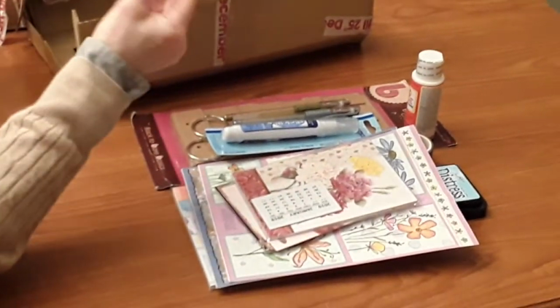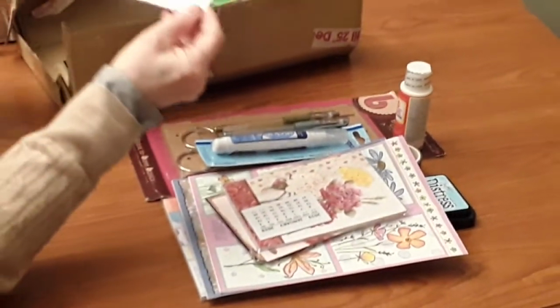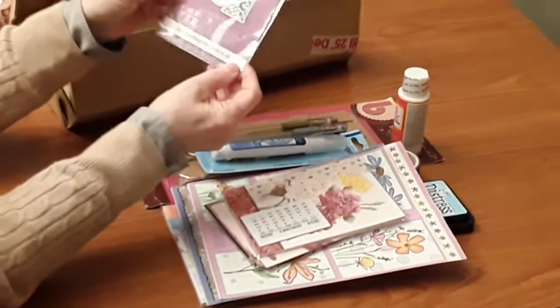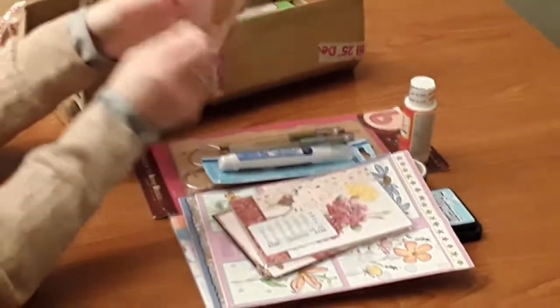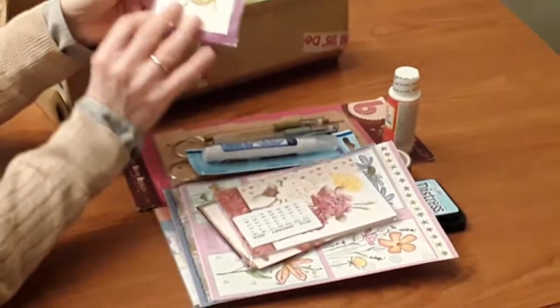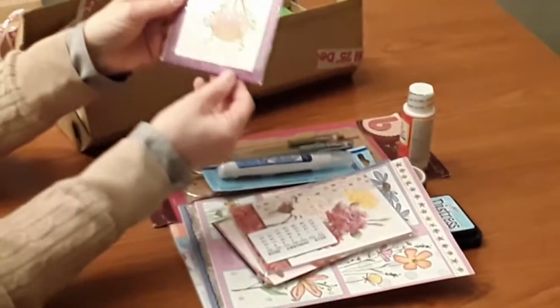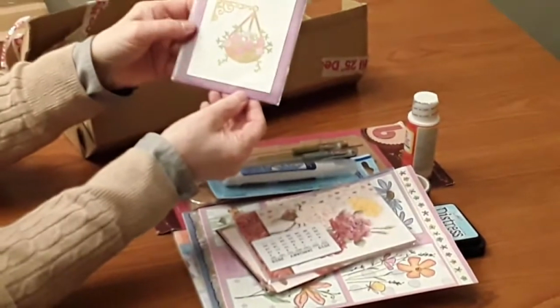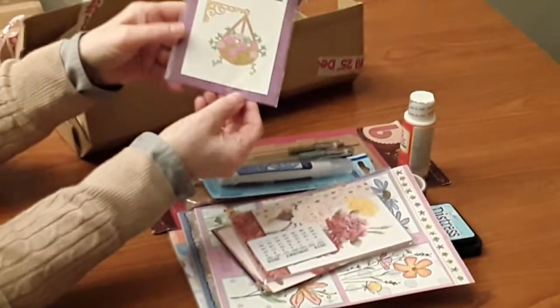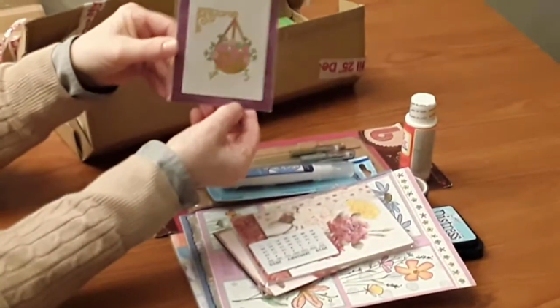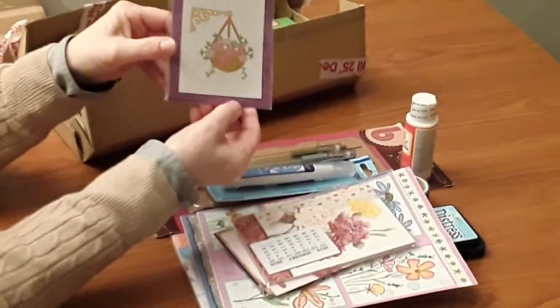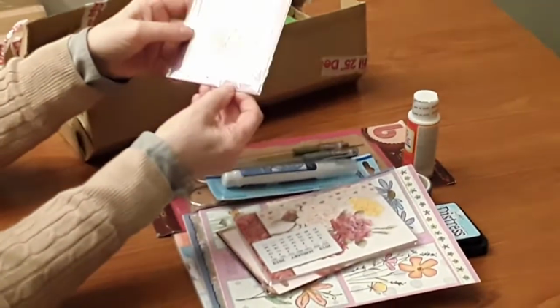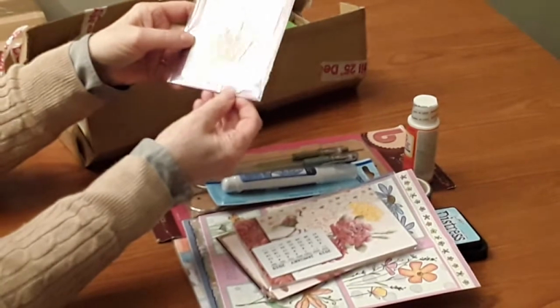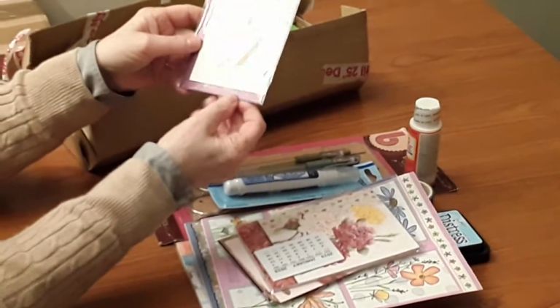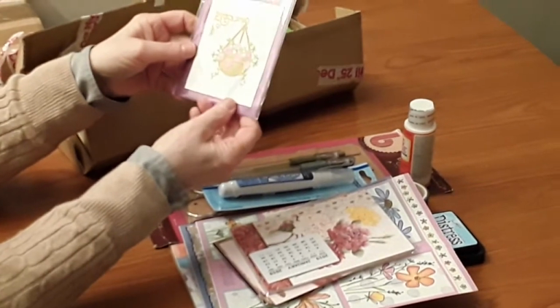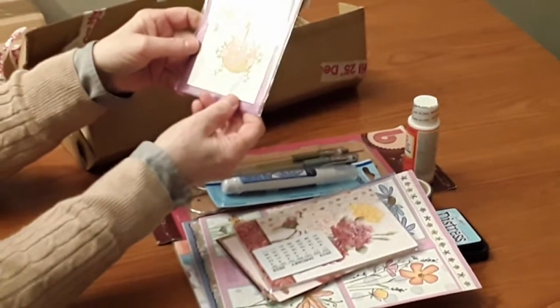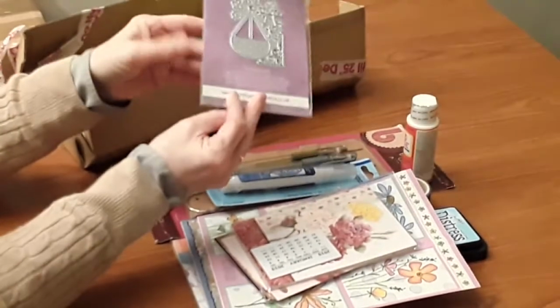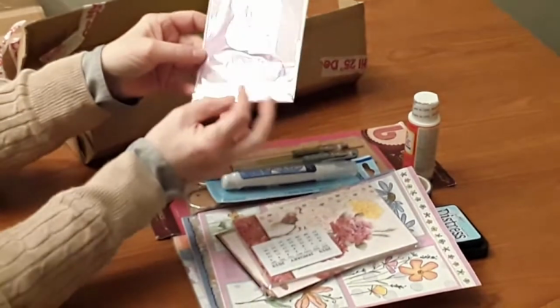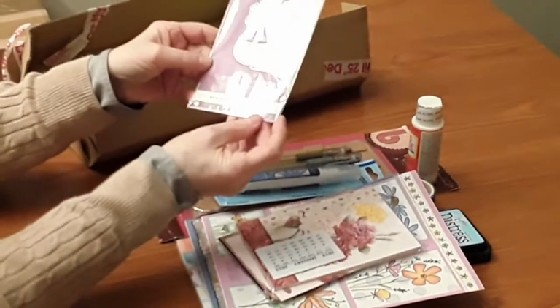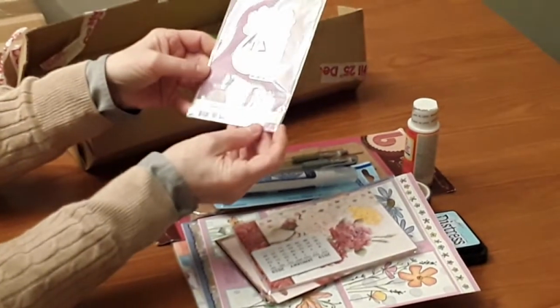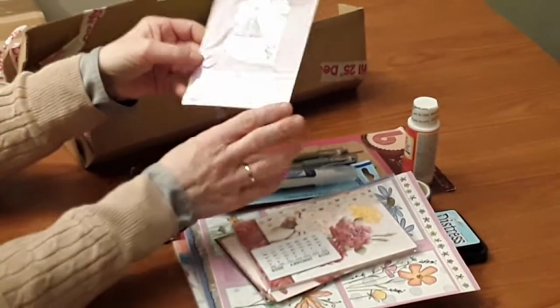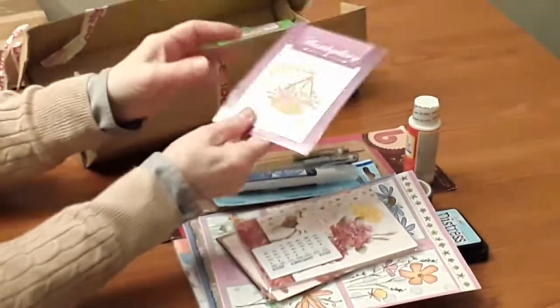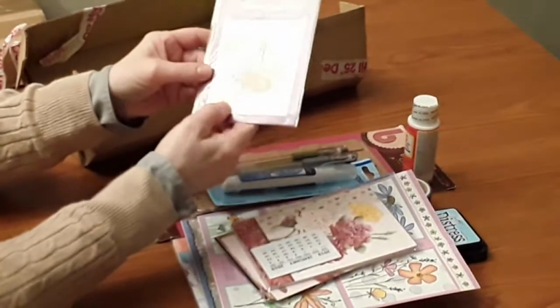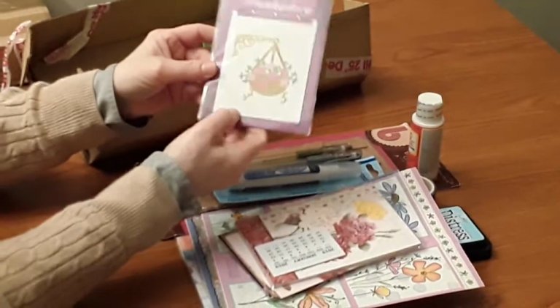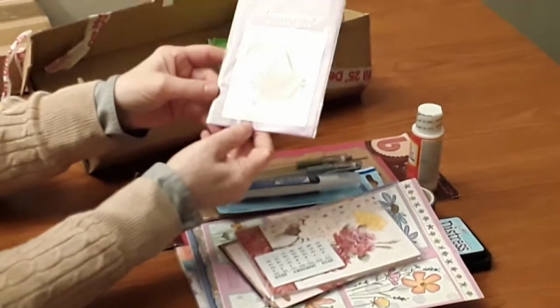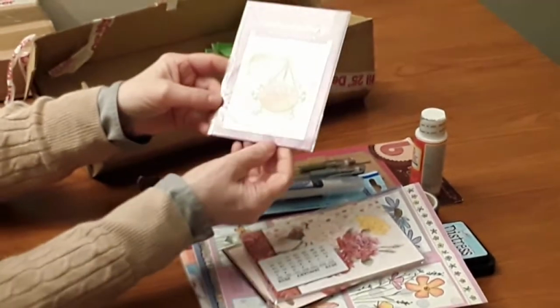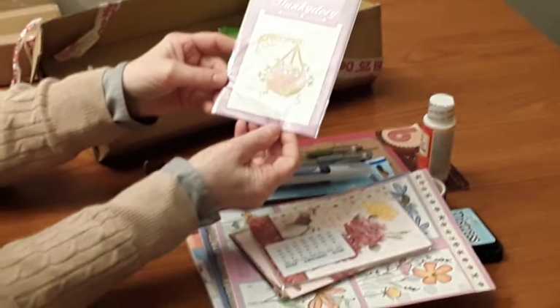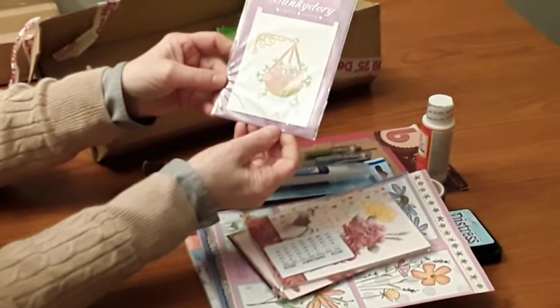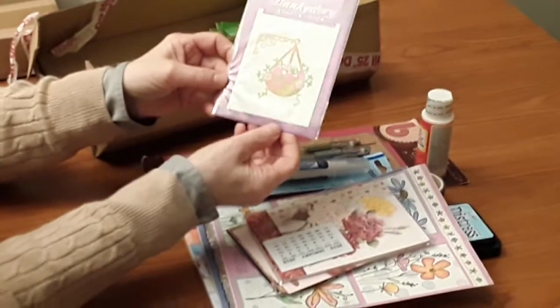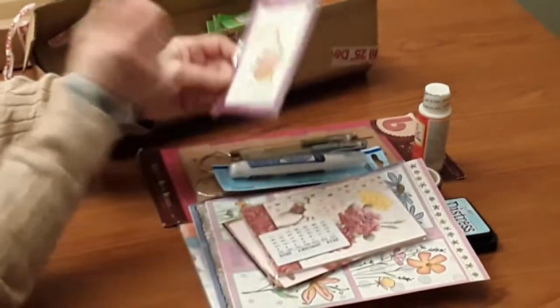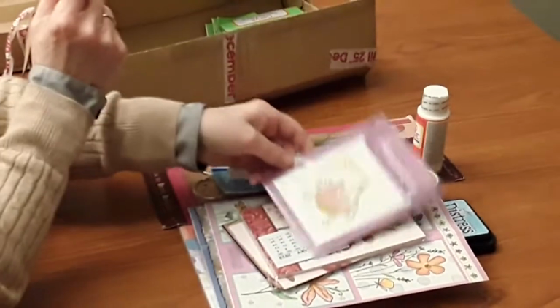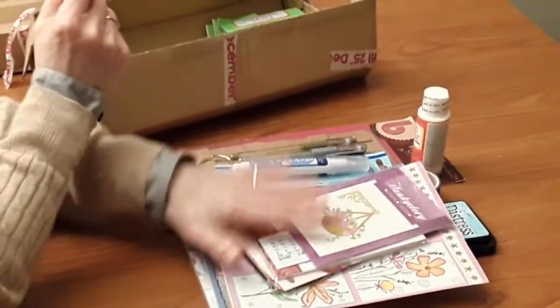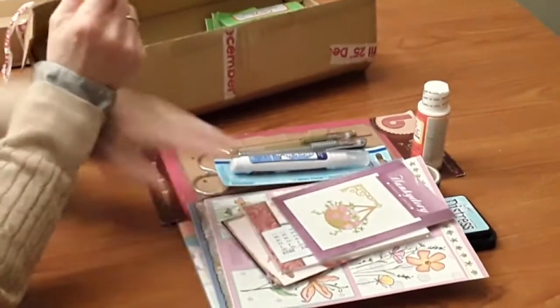And then there's this beautiful die, which is a hanging basket. I think it's absolutely beautiful — I've never seen anything like that, so I'll make good use of that.